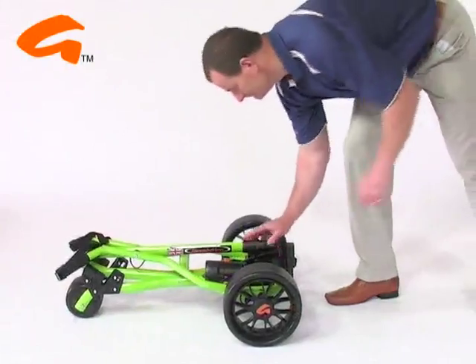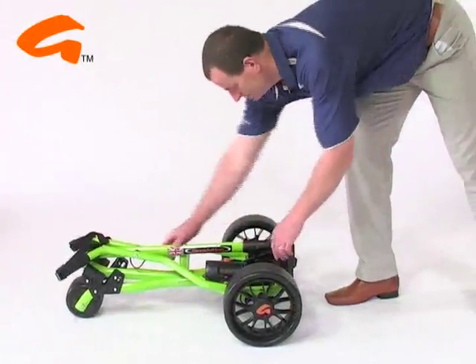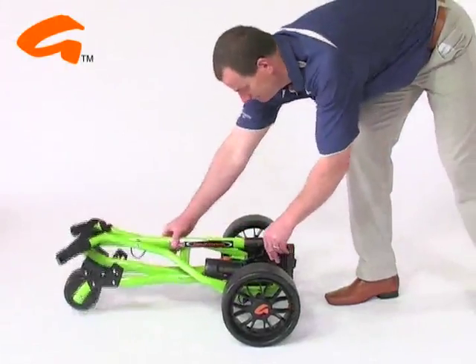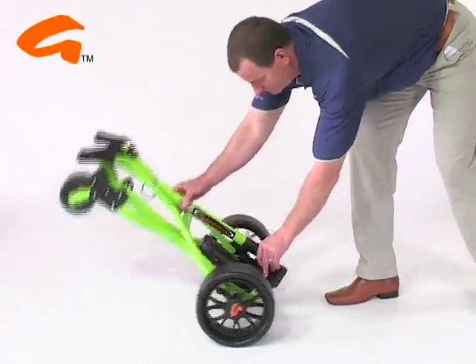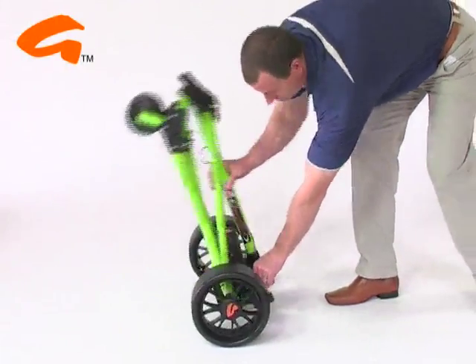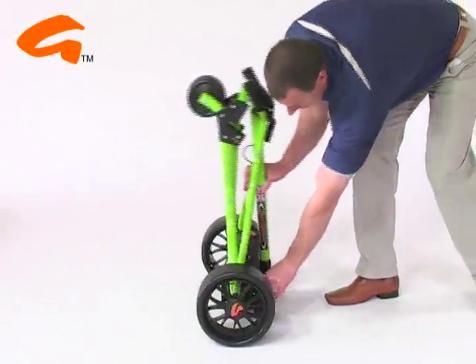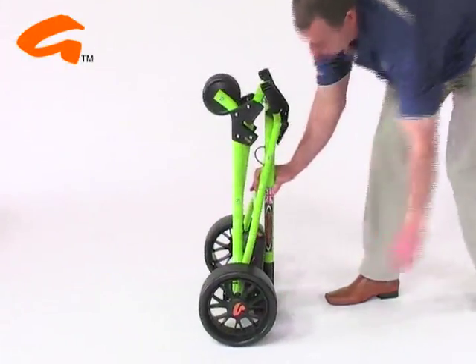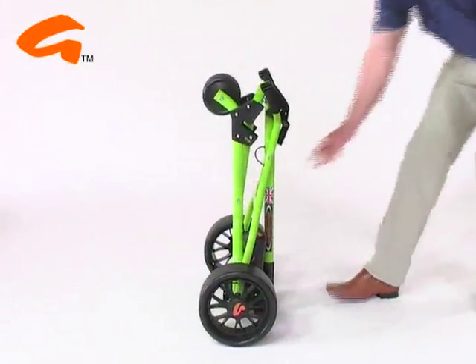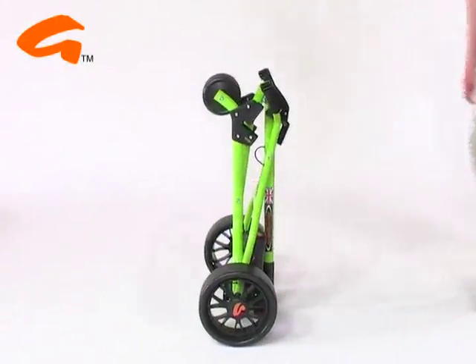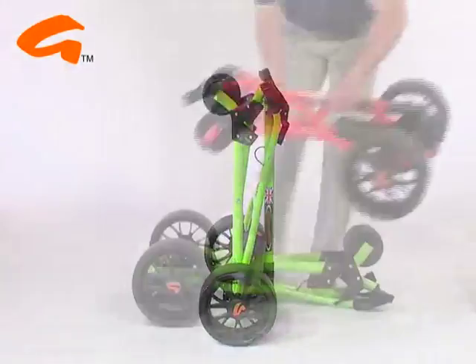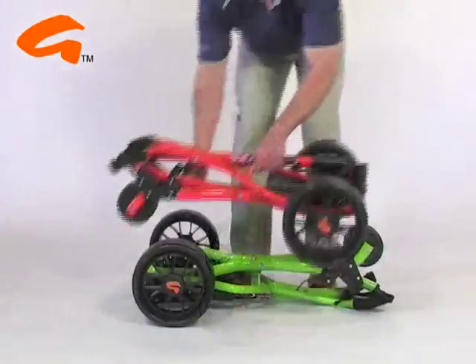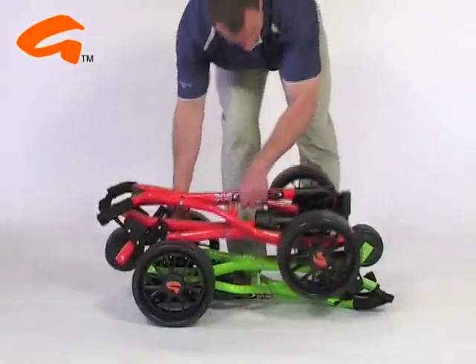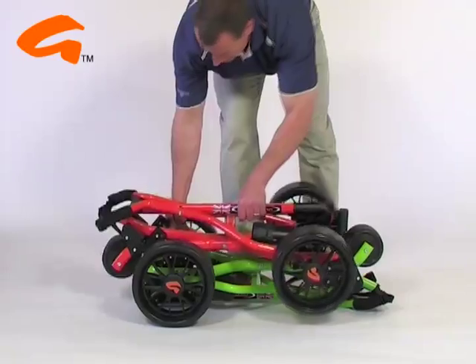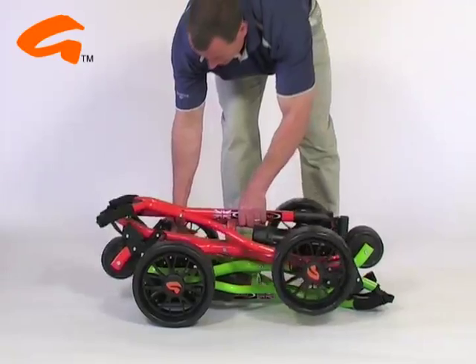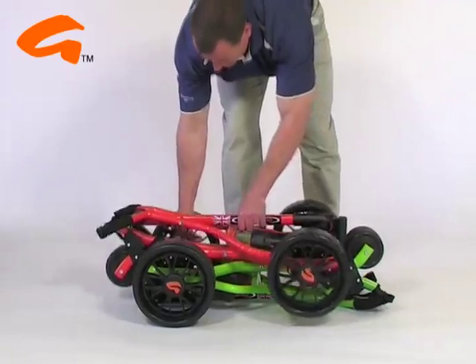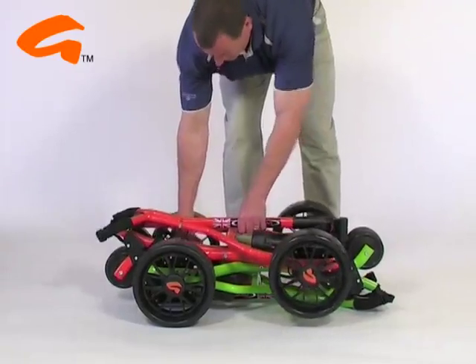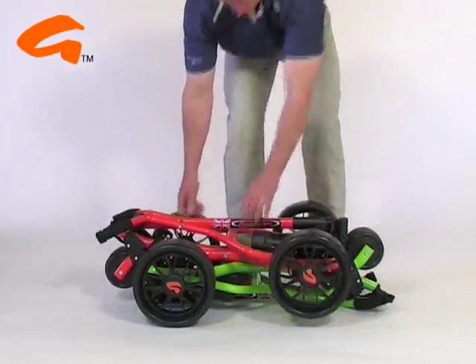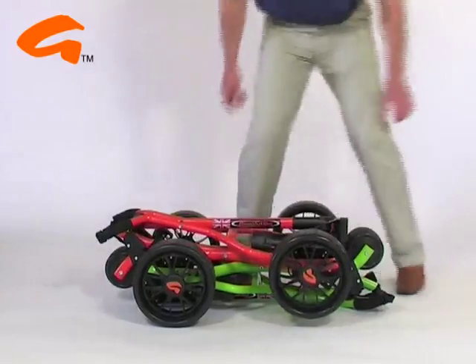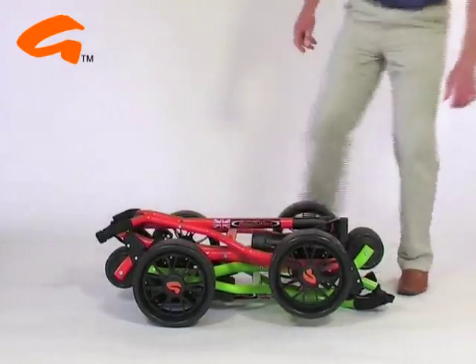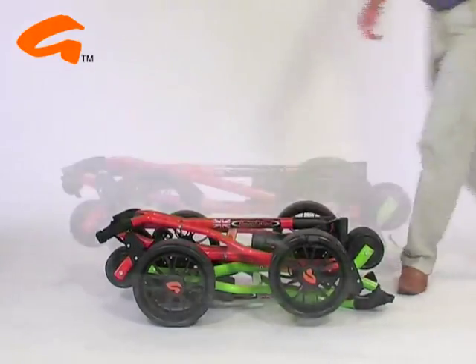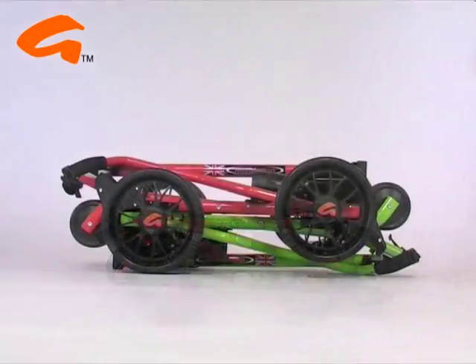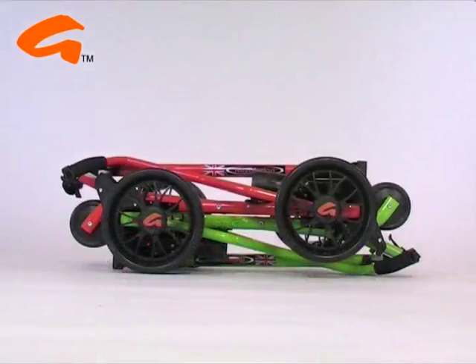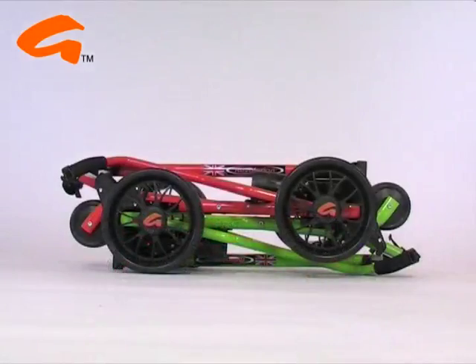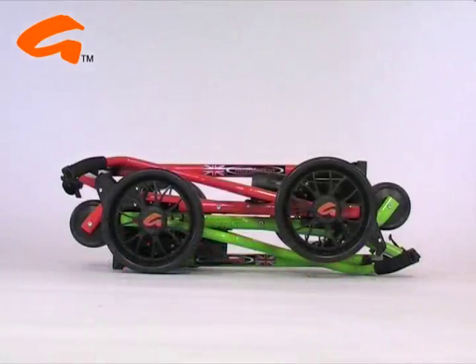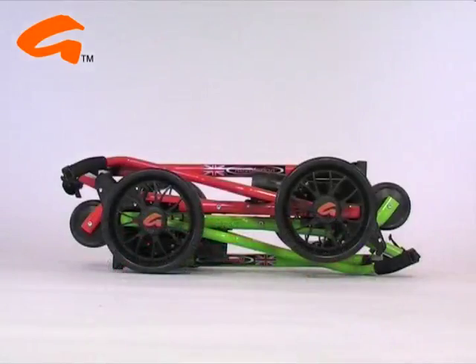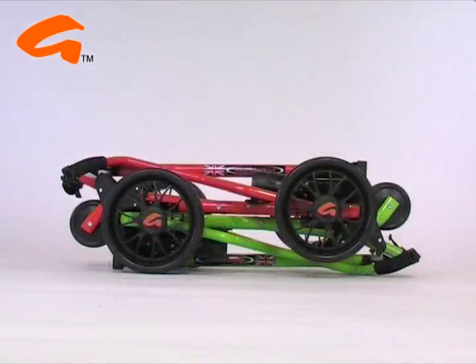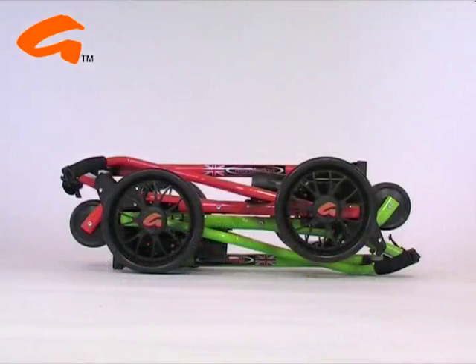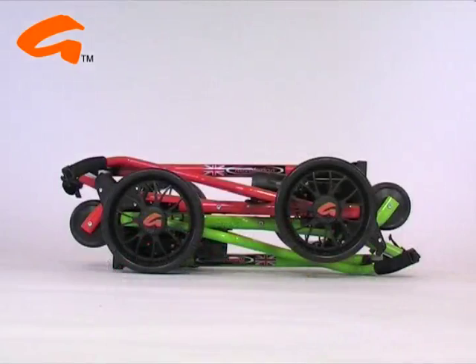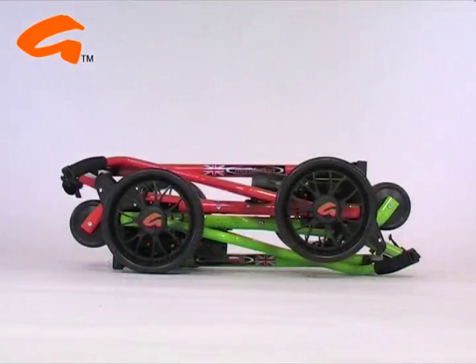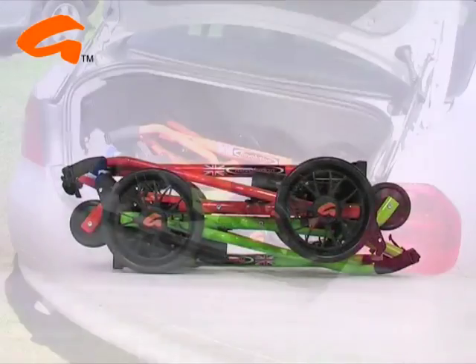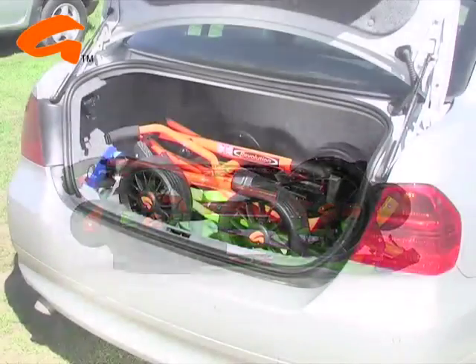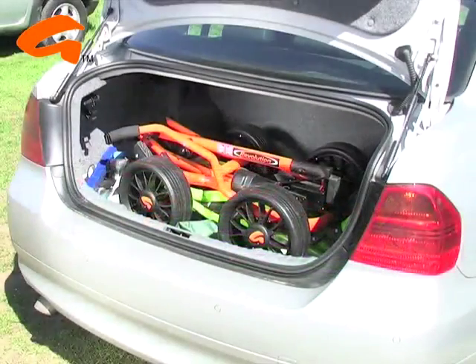Once folded, the Revolution sits up on its purpose designed foot for easy storage. When two players are travelling together in the same car, space is a premium — two Revolutions nest together in the smallest possible space.